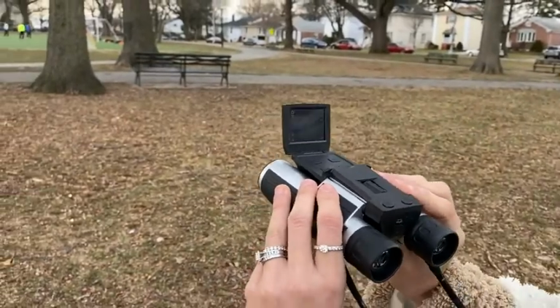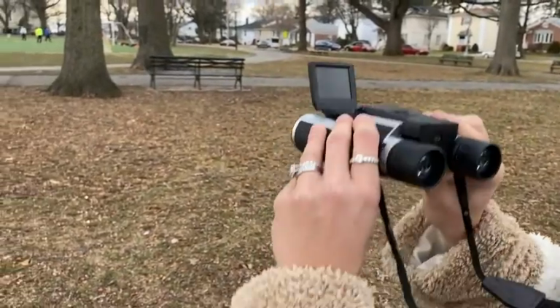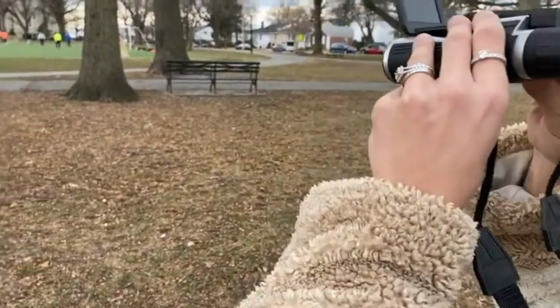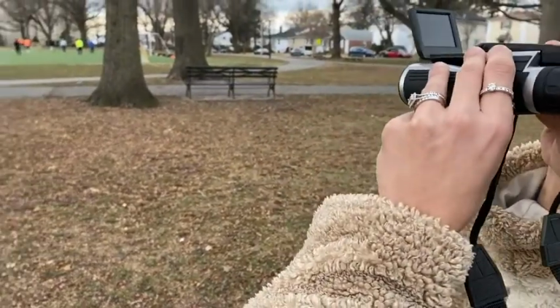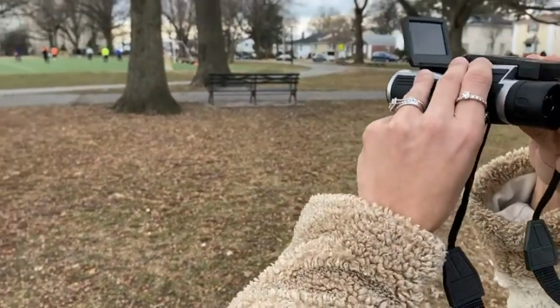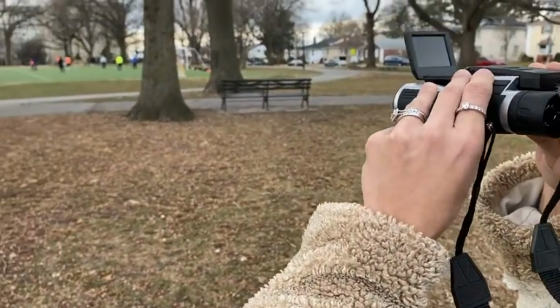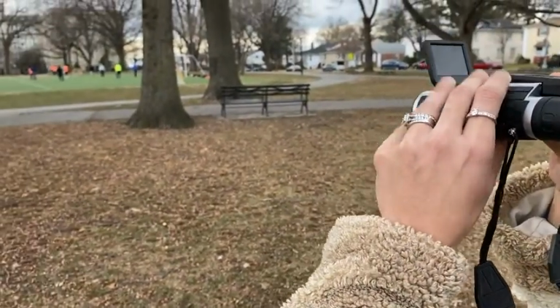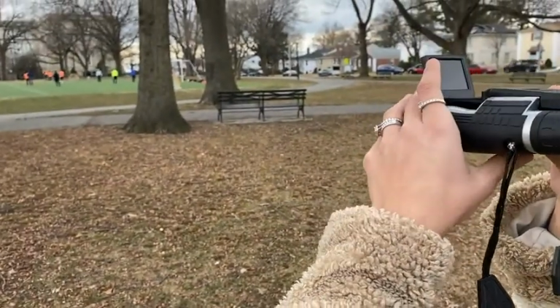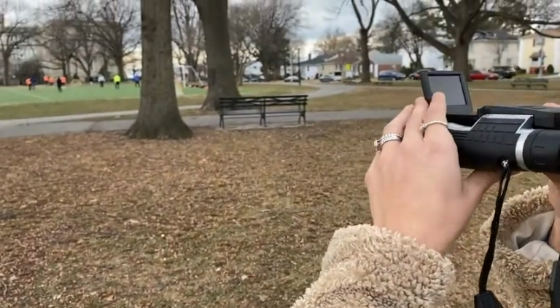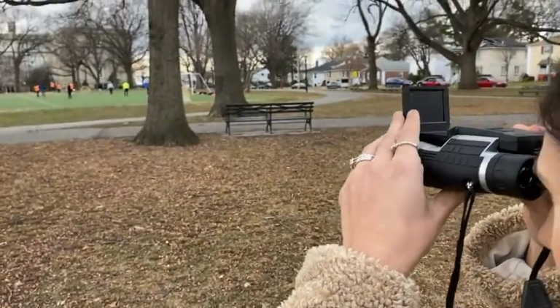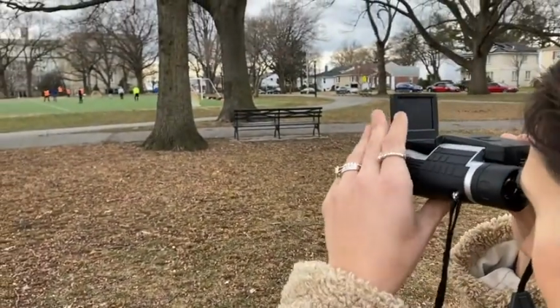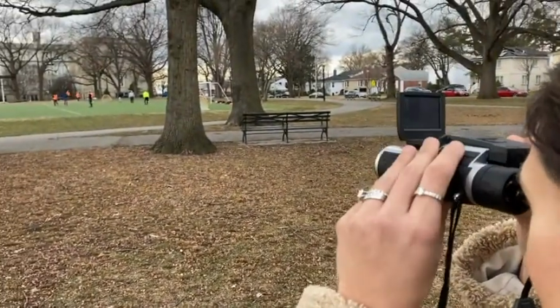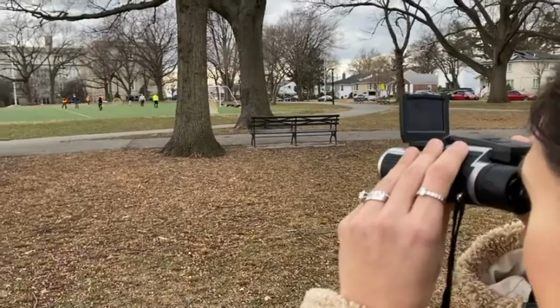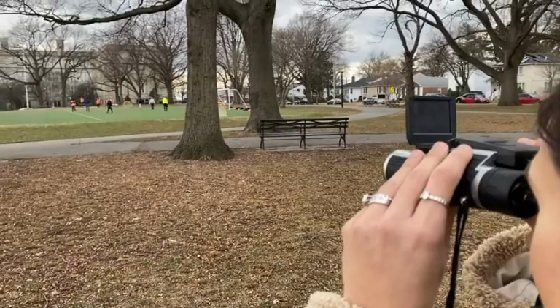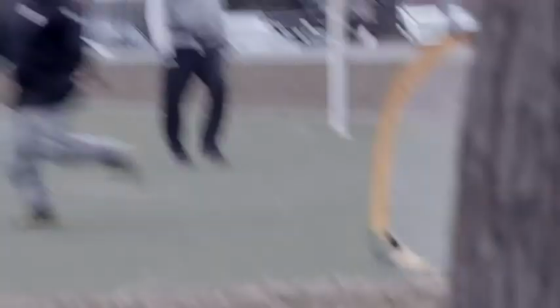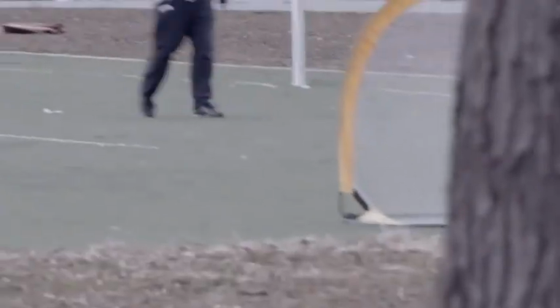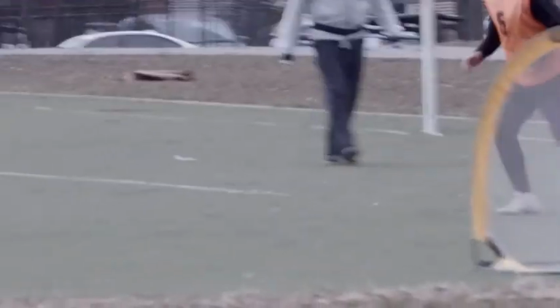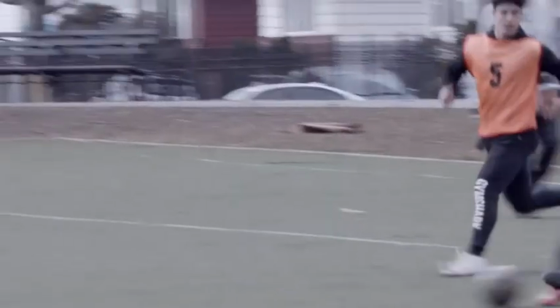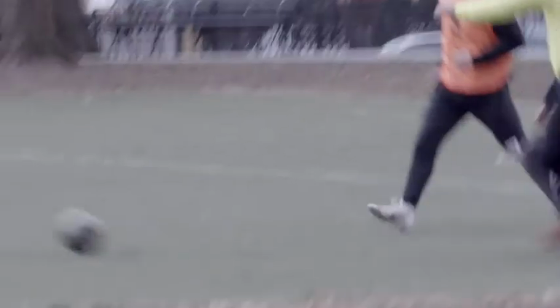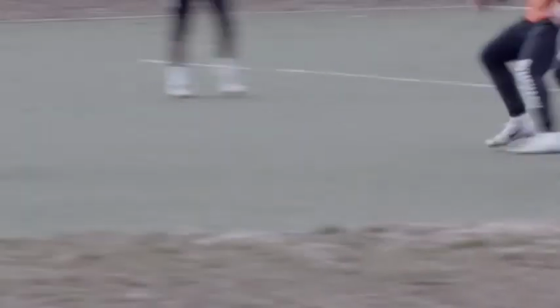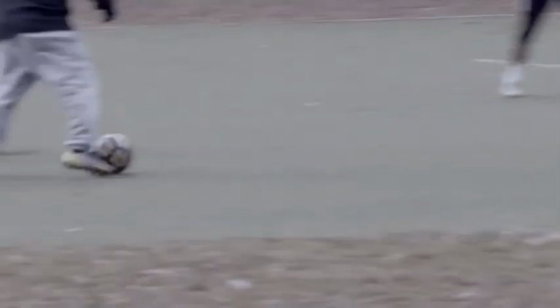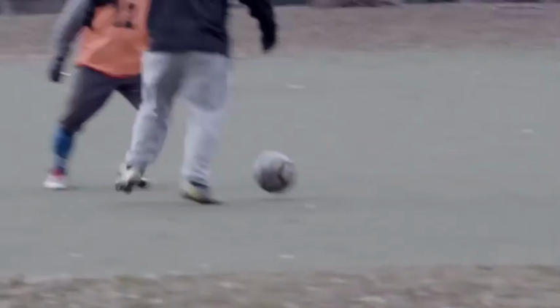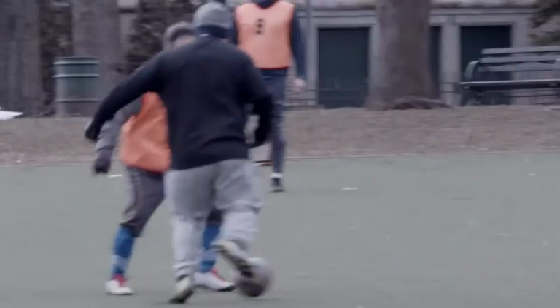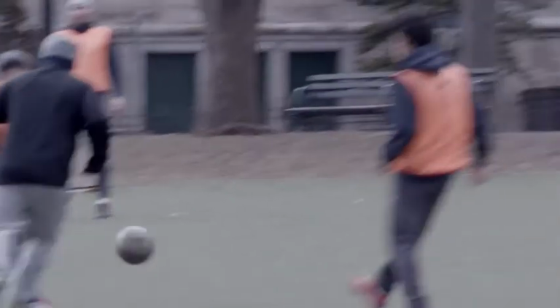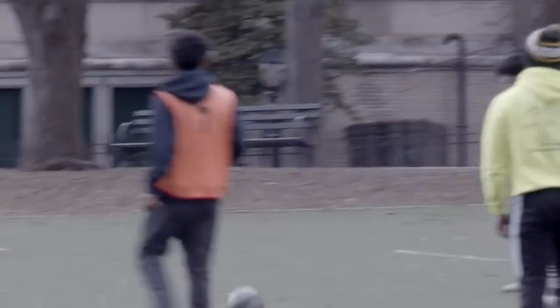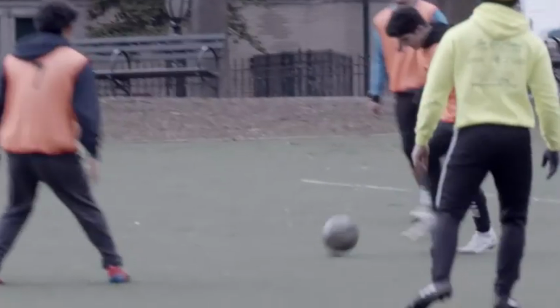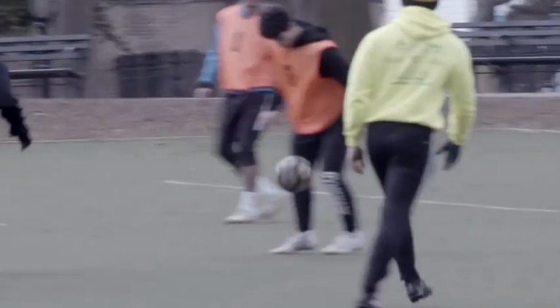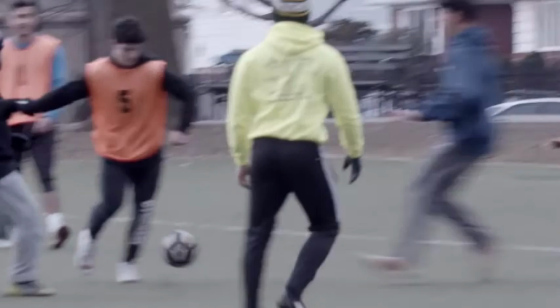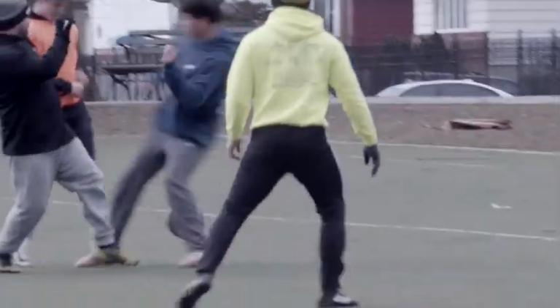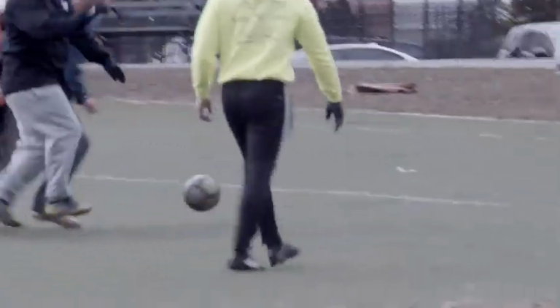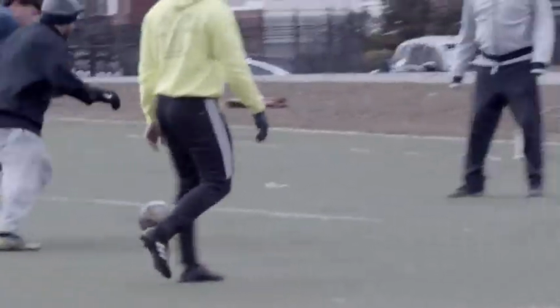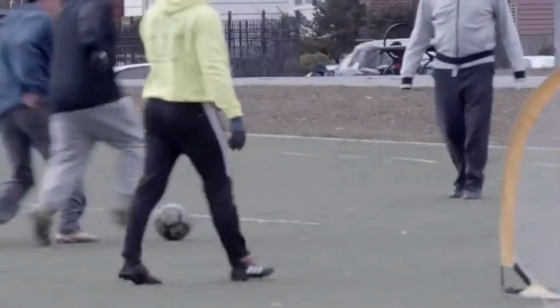I'm just going to demonstrate here how we can watch some of these sportsmen play soccer. A perfect view — we'll just take a few pictures, so we'll just snap.